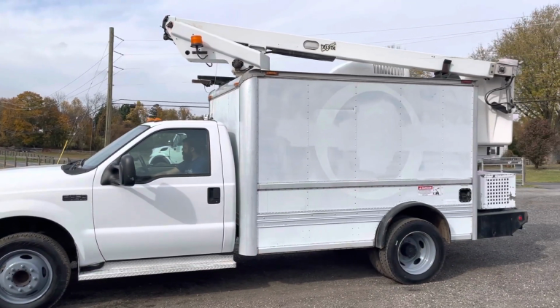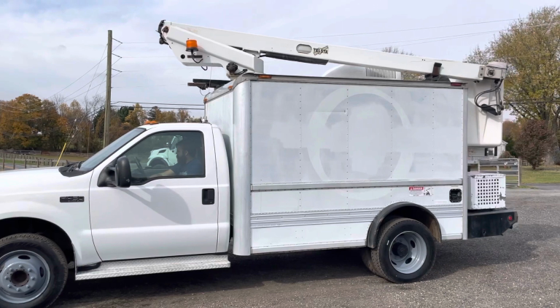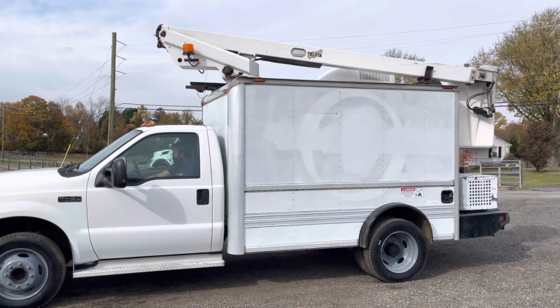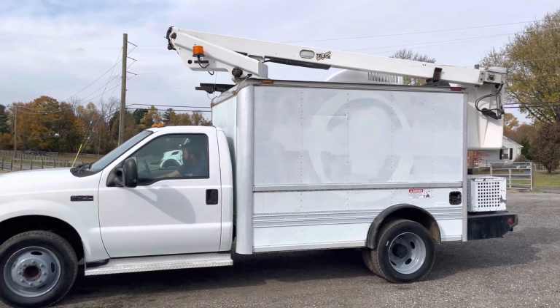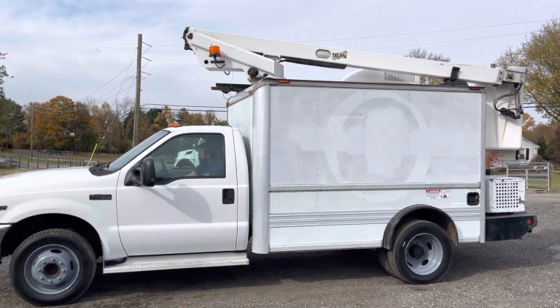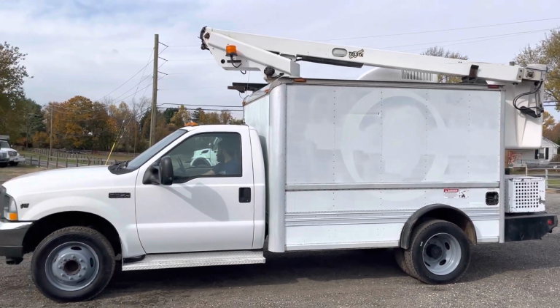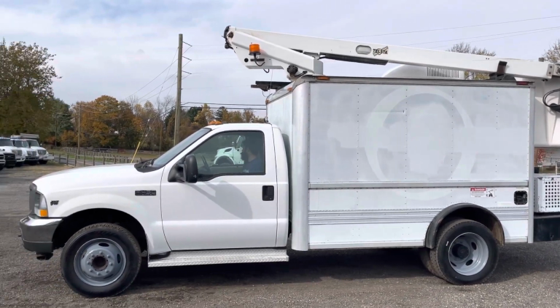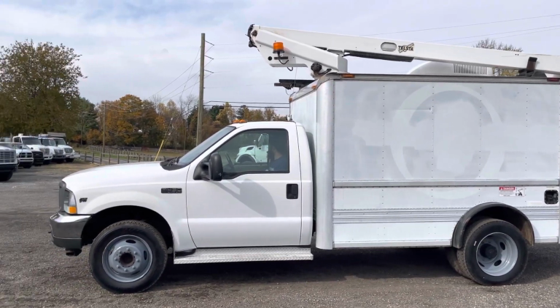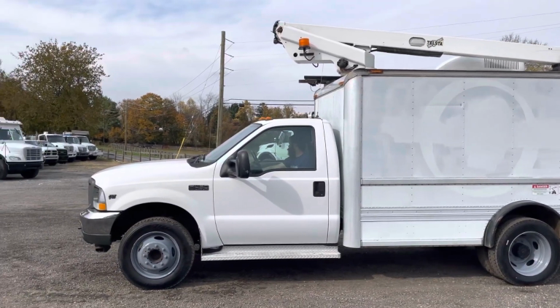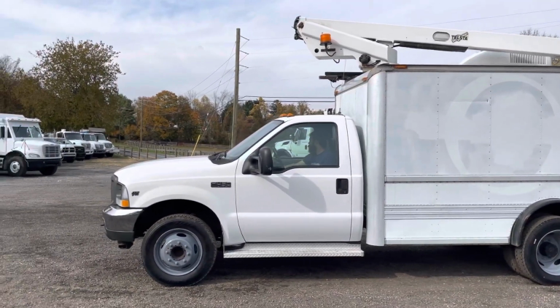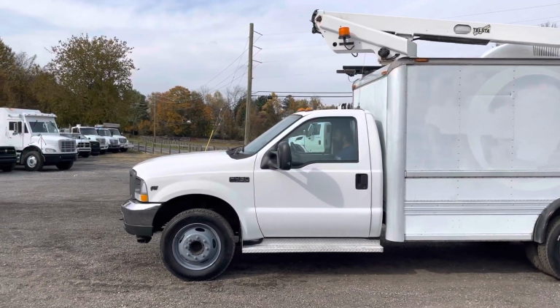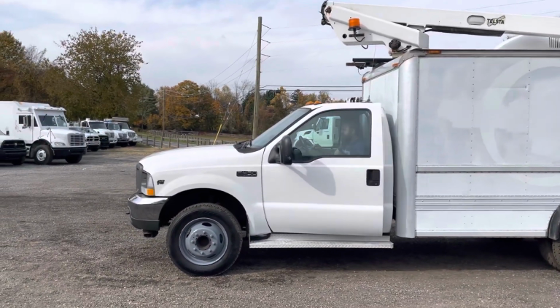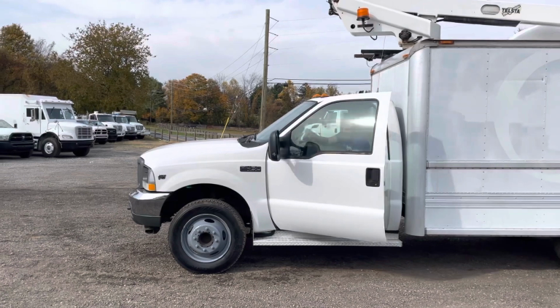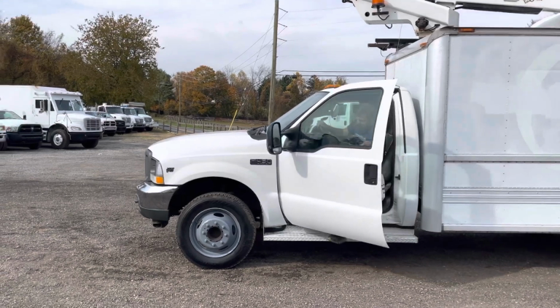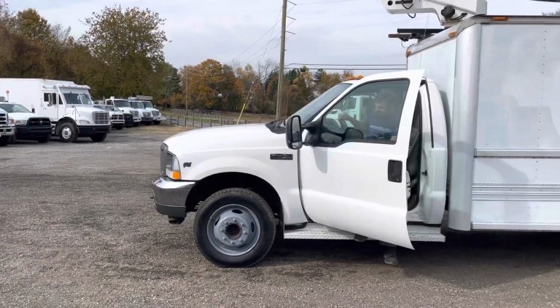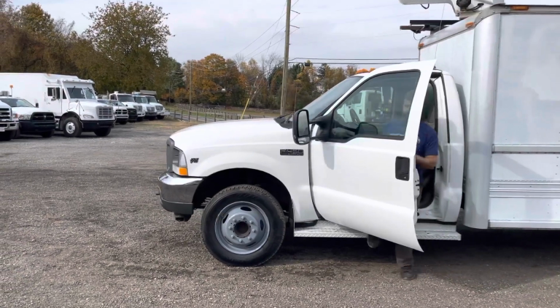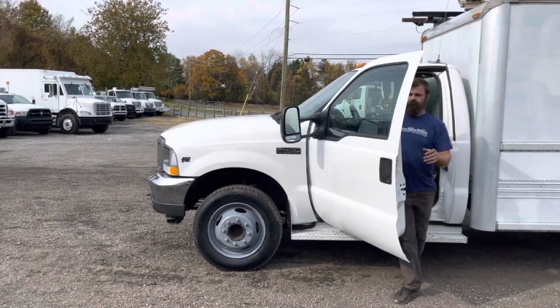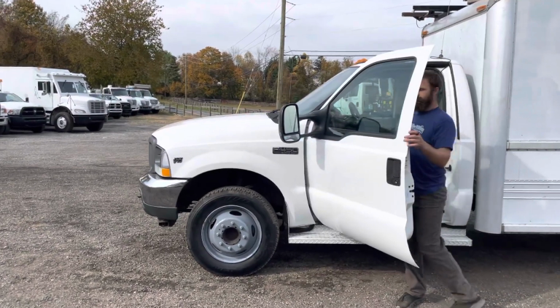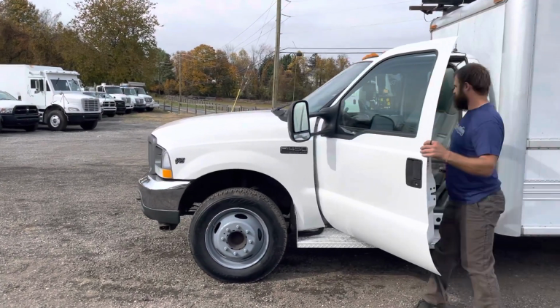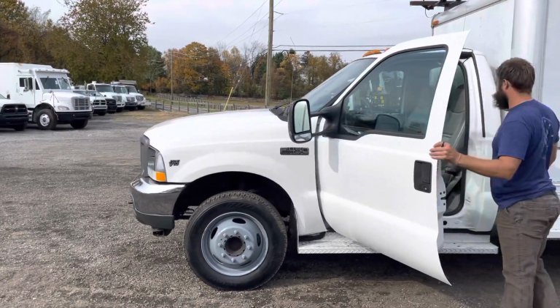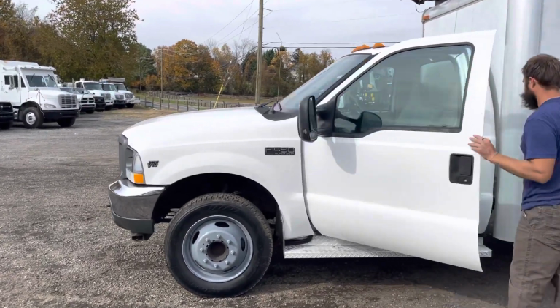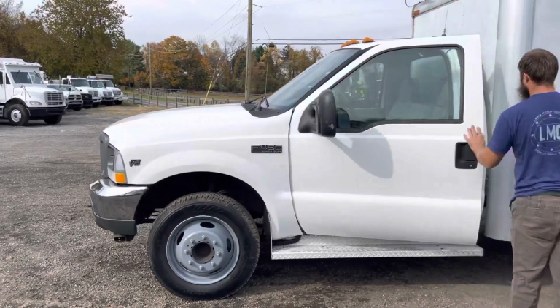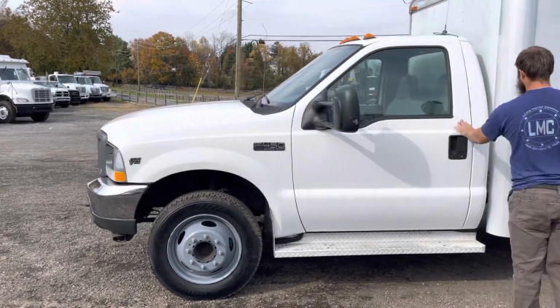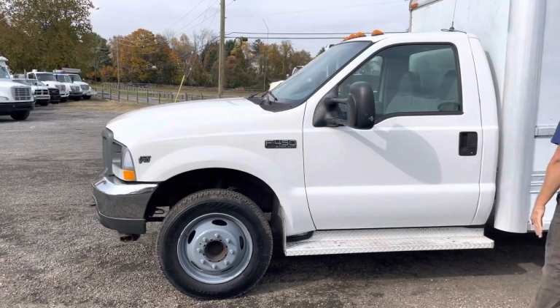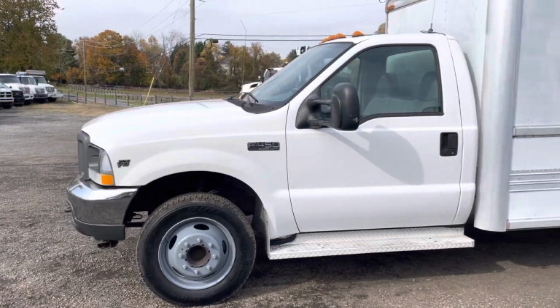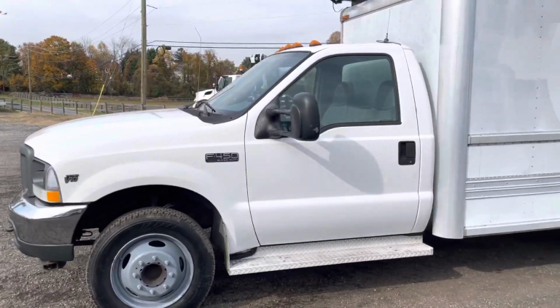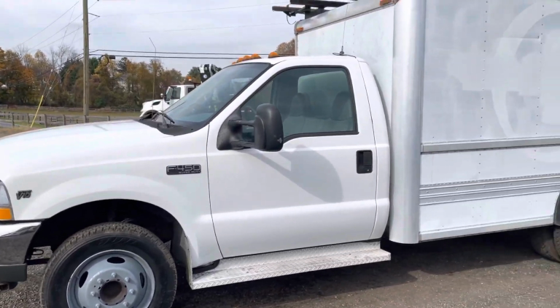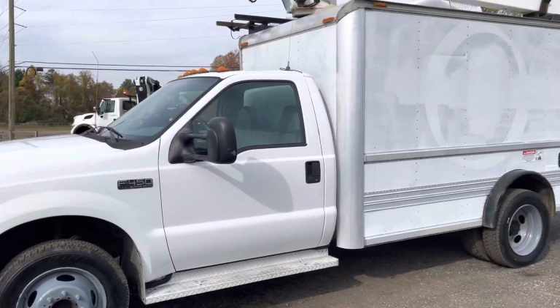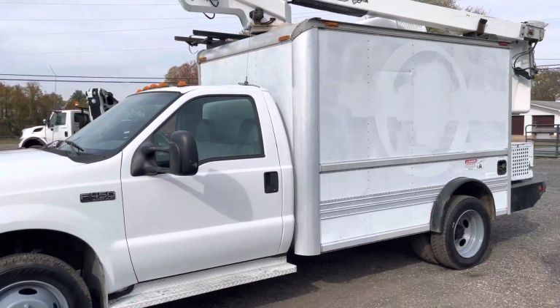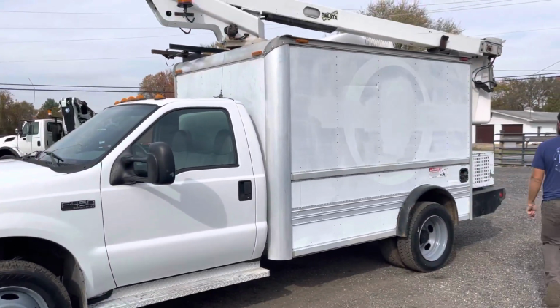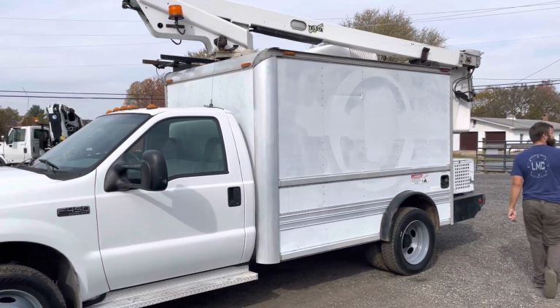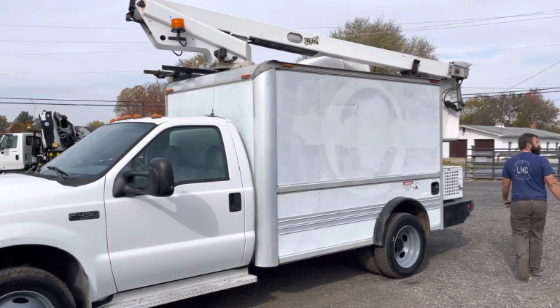Now it is an older truck so it's got some small cosmetic issues but nothing major, nothing stopping this truck from going down the road. It just does have some age on it but the miles are right. The boom operates as it should. It's got good tires all the way around.